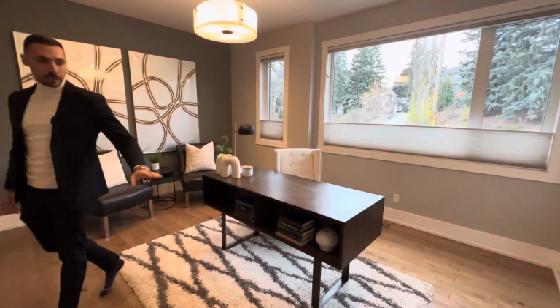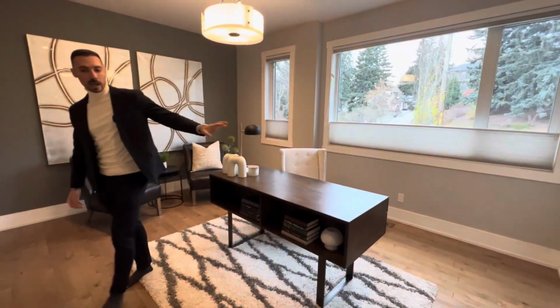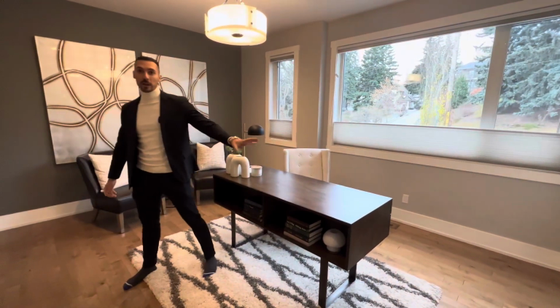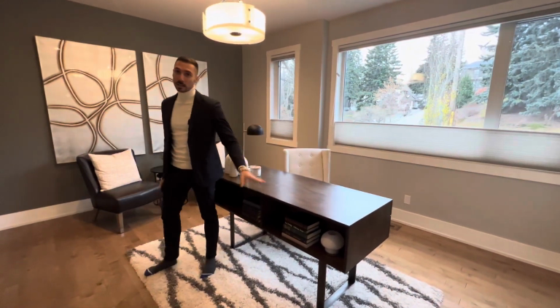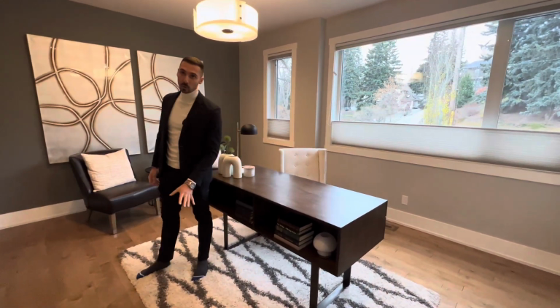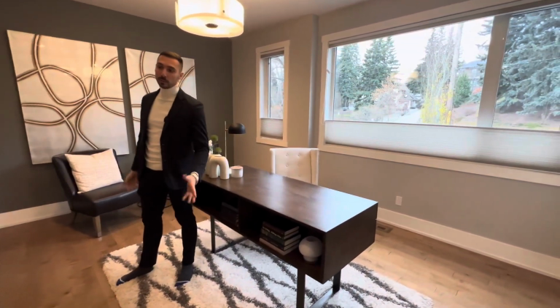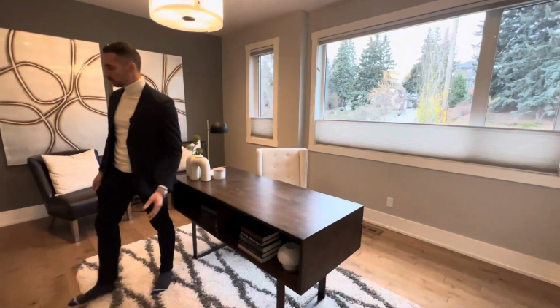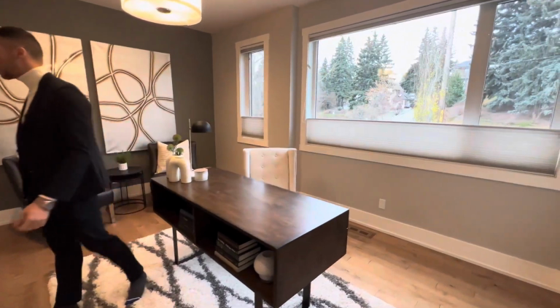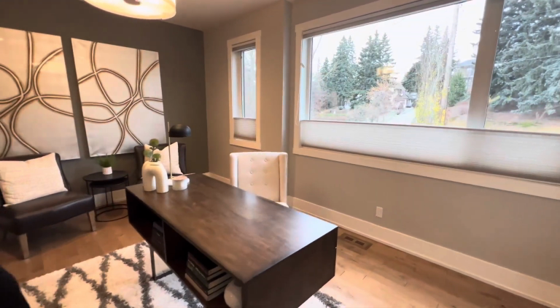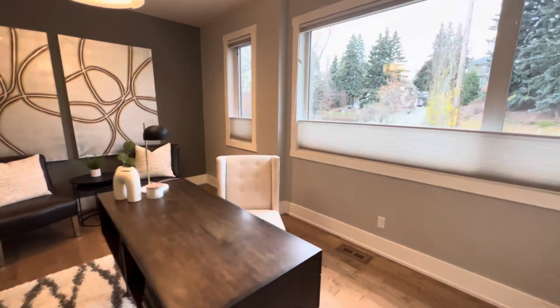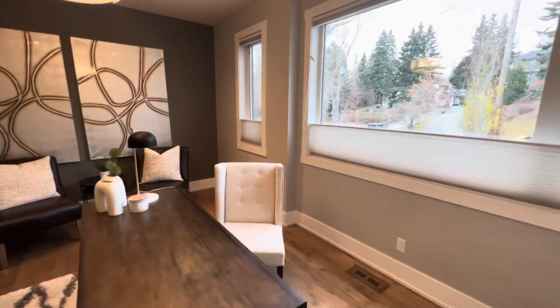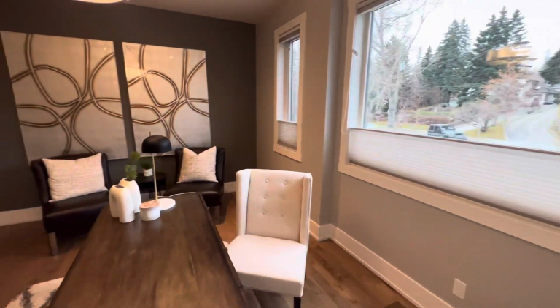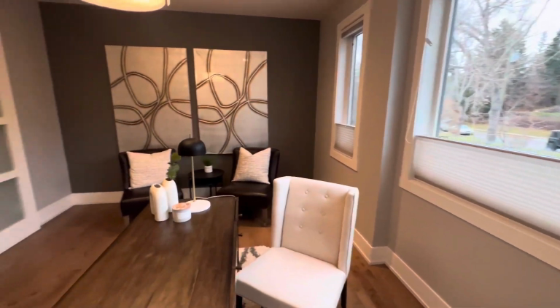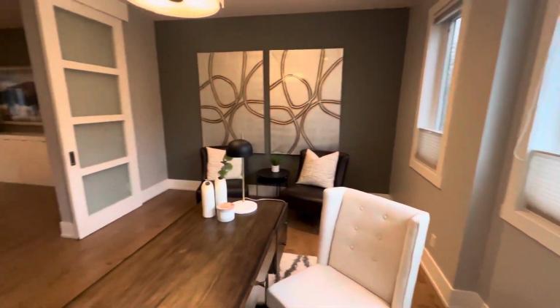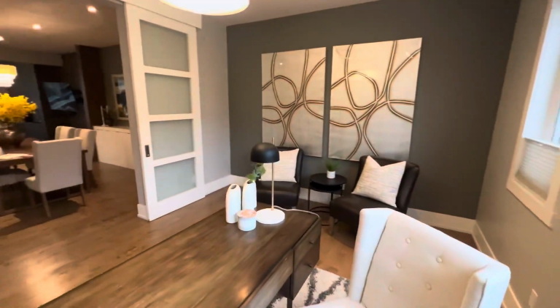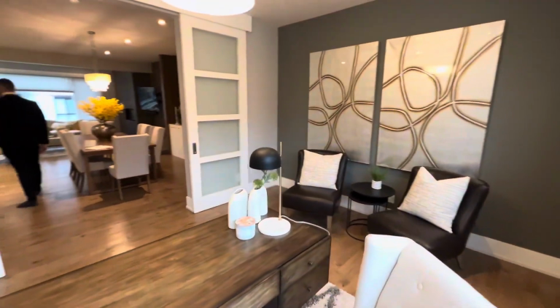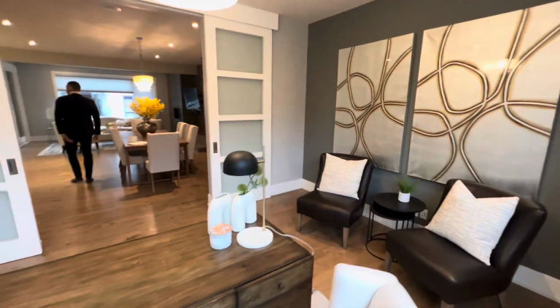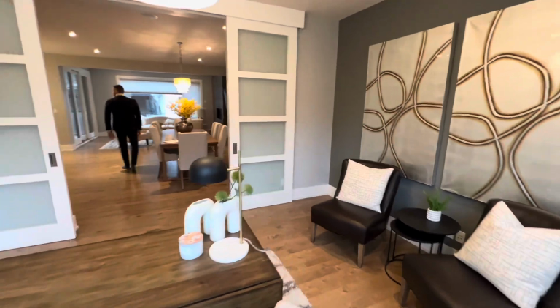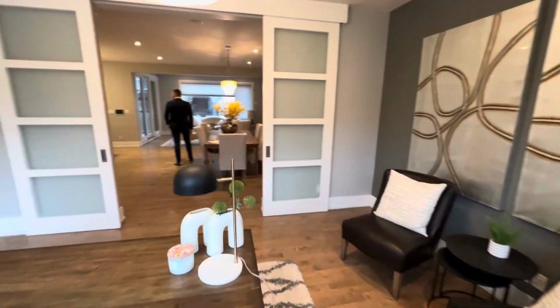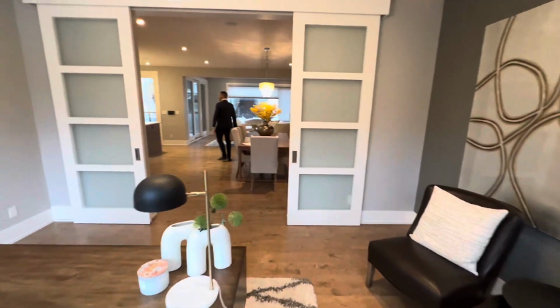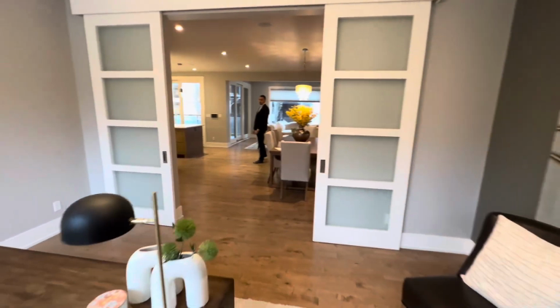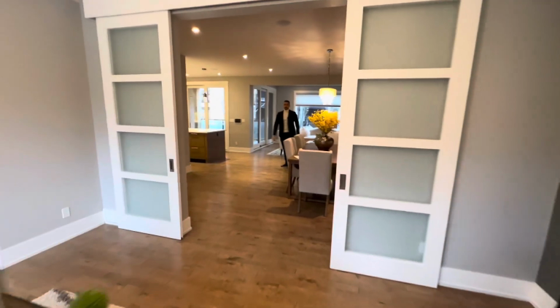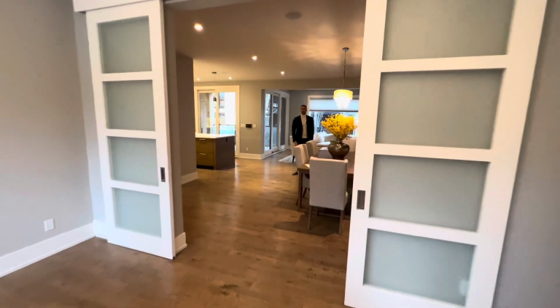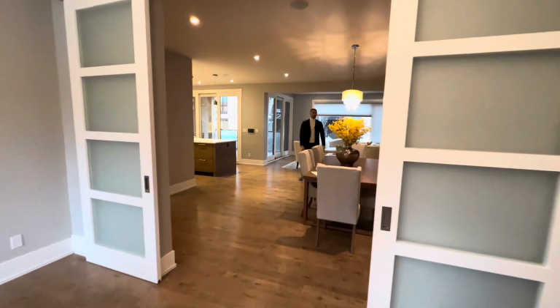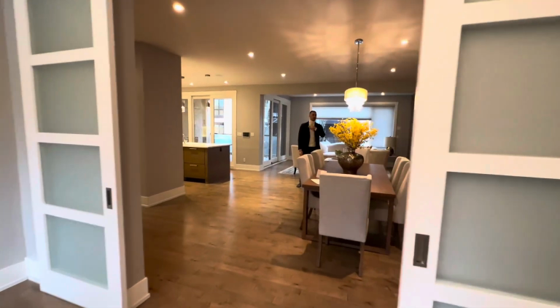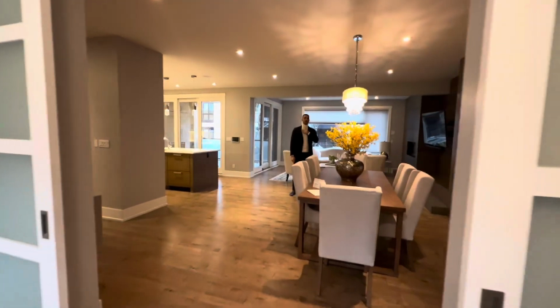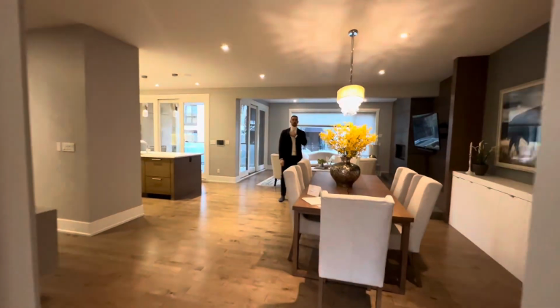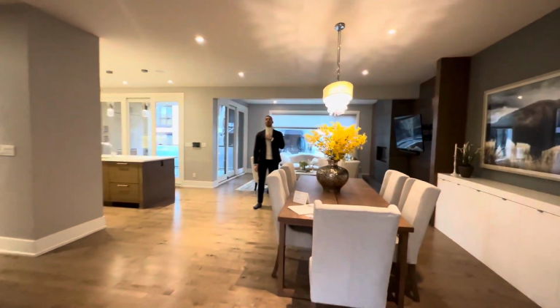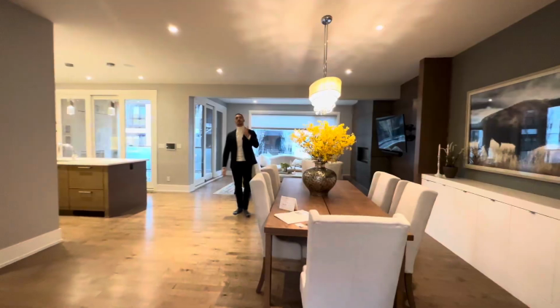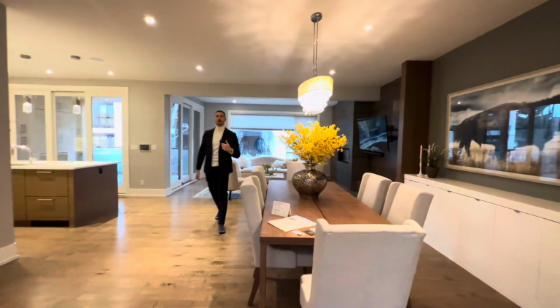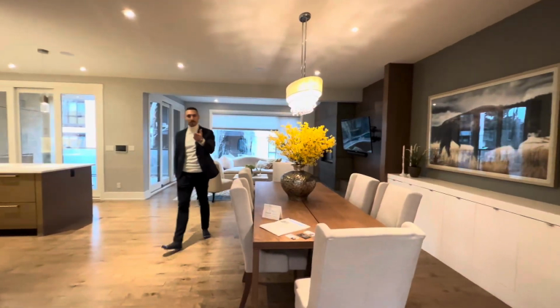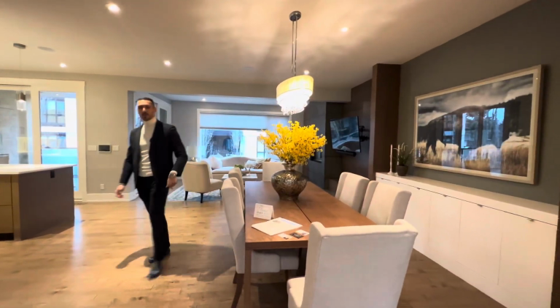But you could also have it as a dining room. Their dining room is actually right here — so you have the dining room as a separate space.